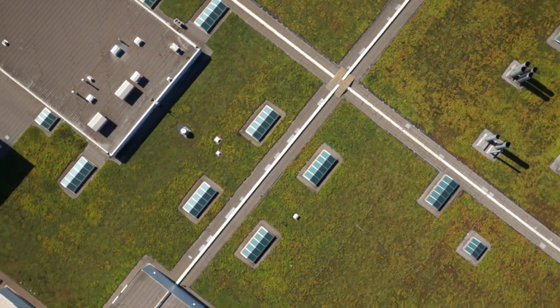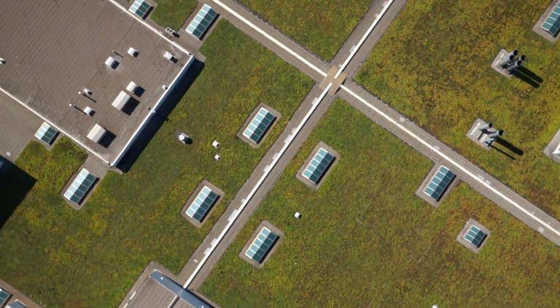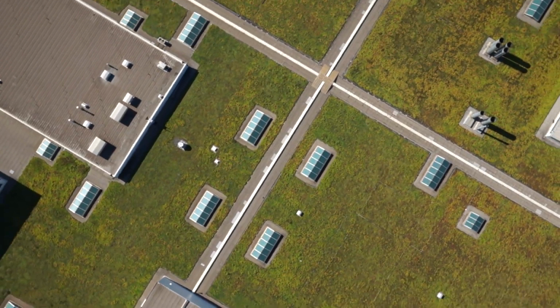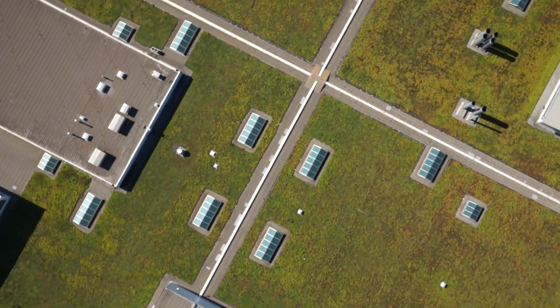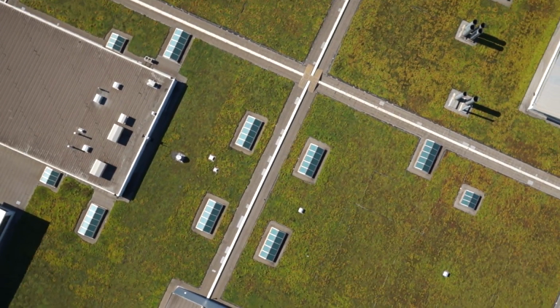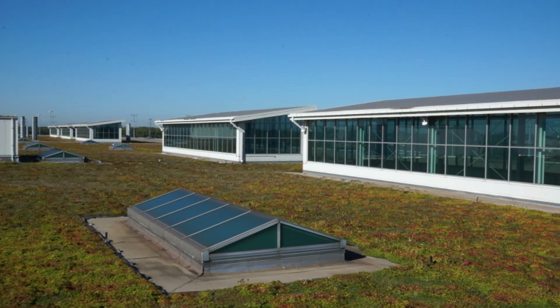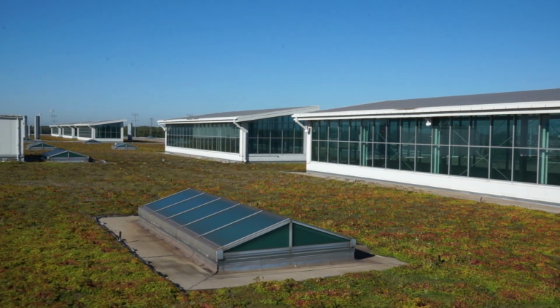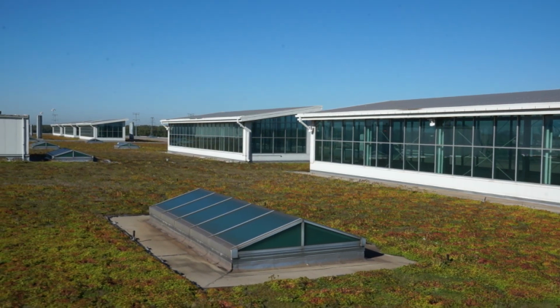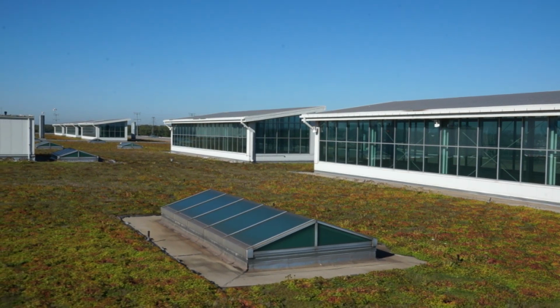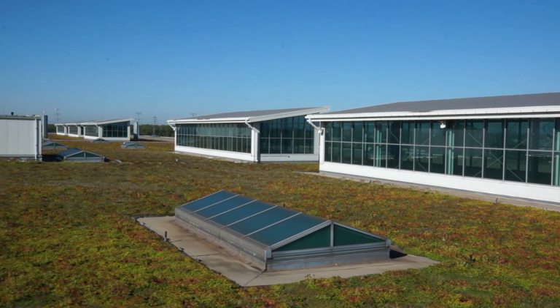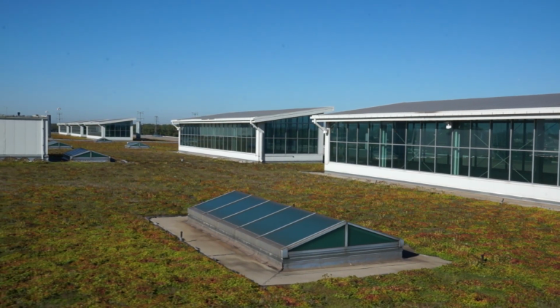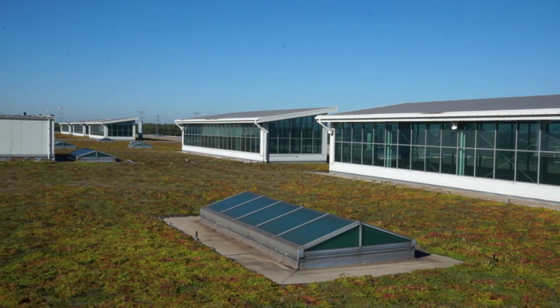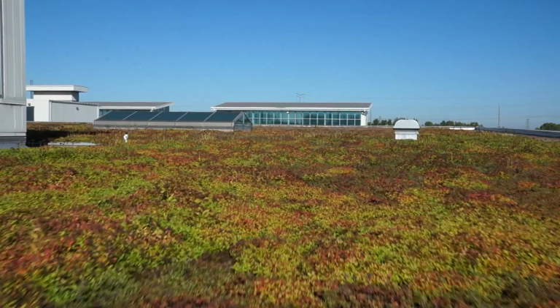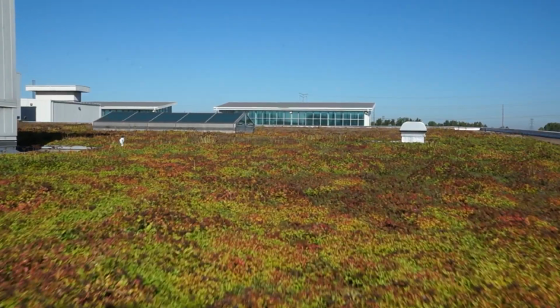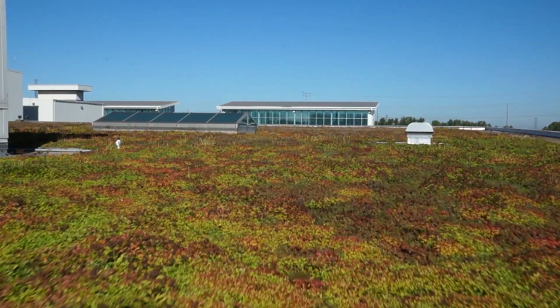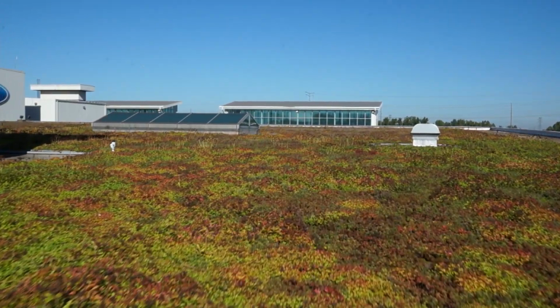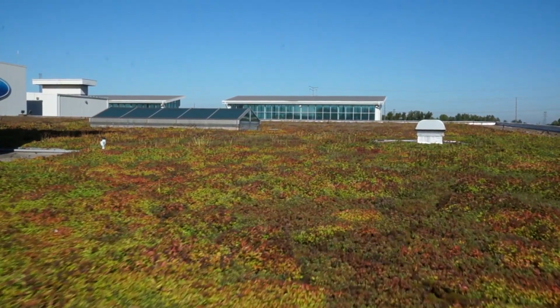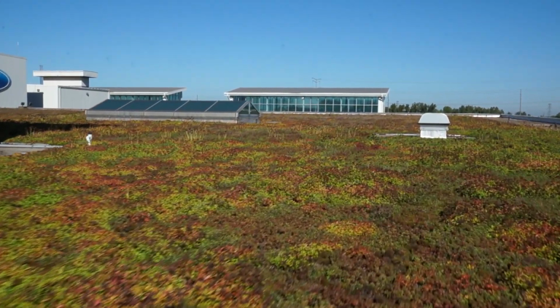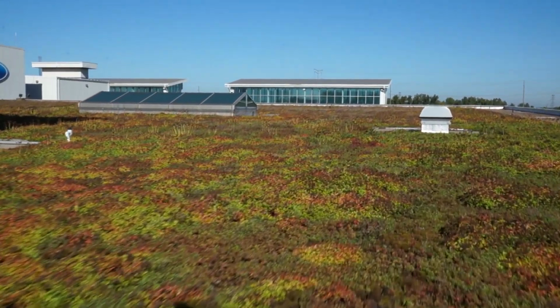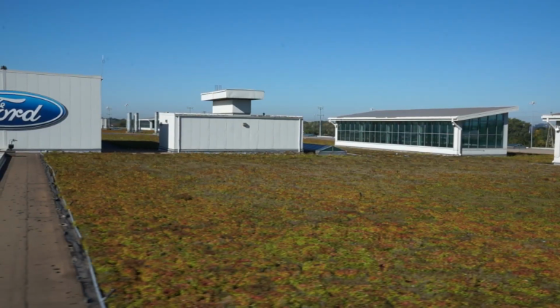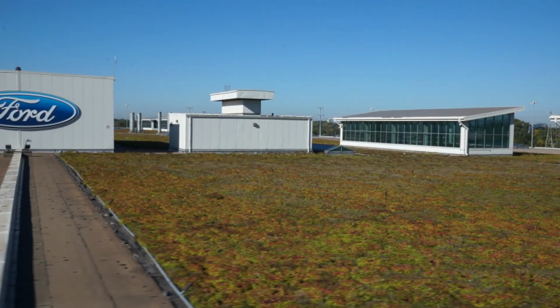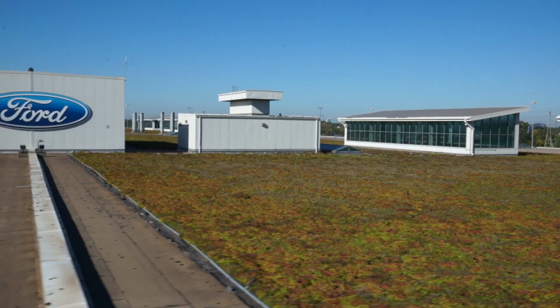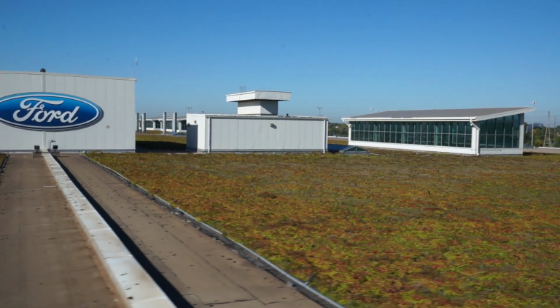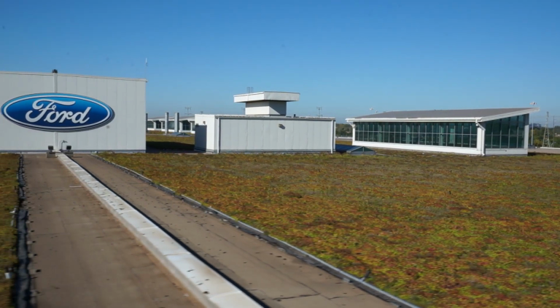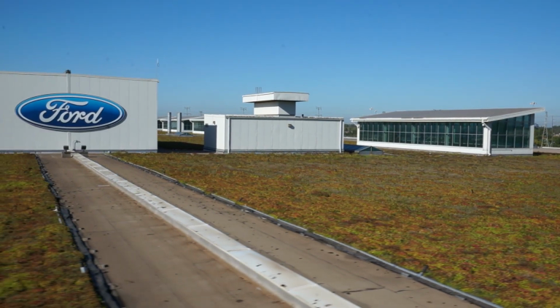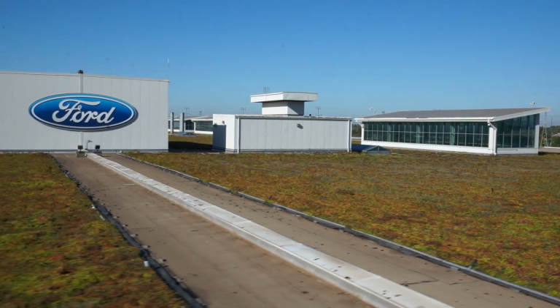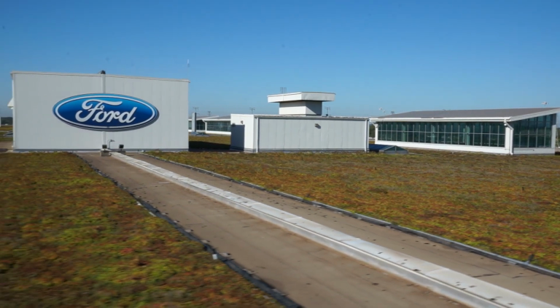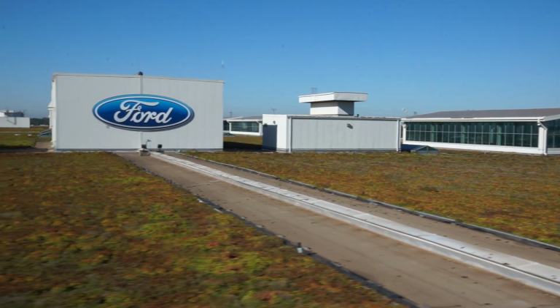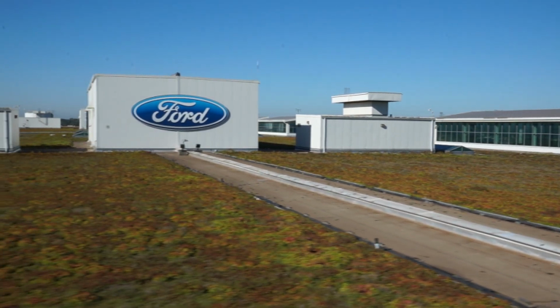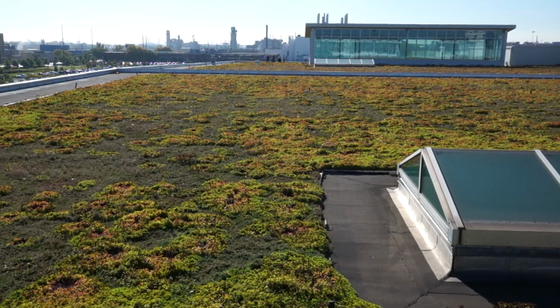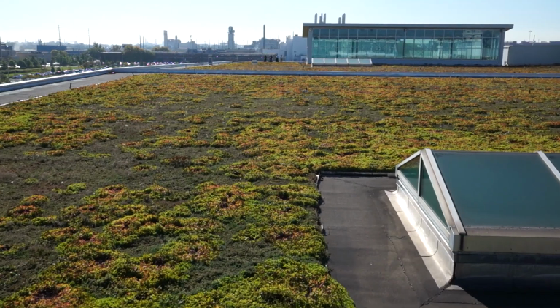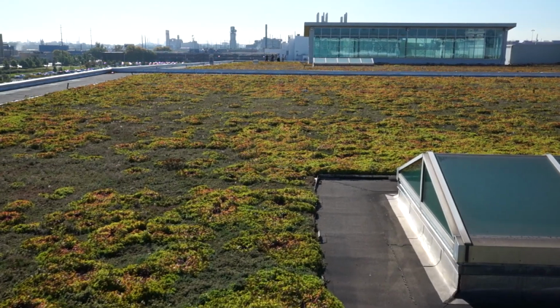In 2000, Ford begins the nation's largest industrial redevelopment project at the Ford Rouge Center. It has one of the world's largest living roofs — over 10 acres of living plants and a habitat for wildlife — and absorbs 4 million gallons of rainwater every year.